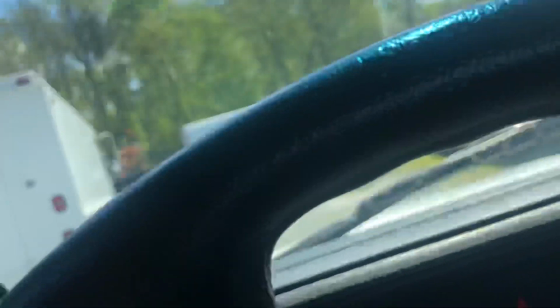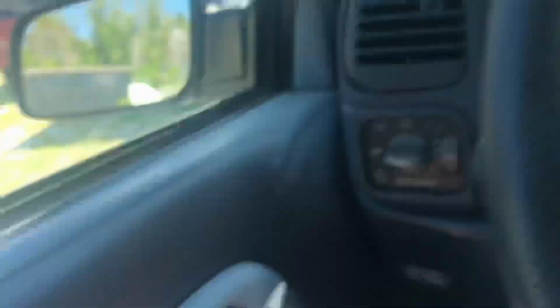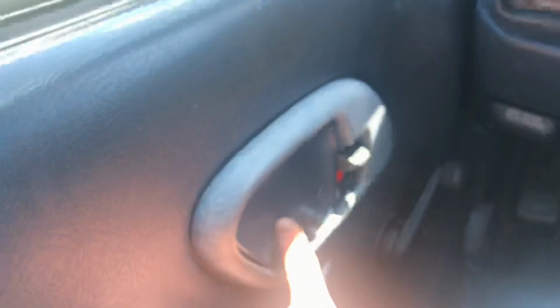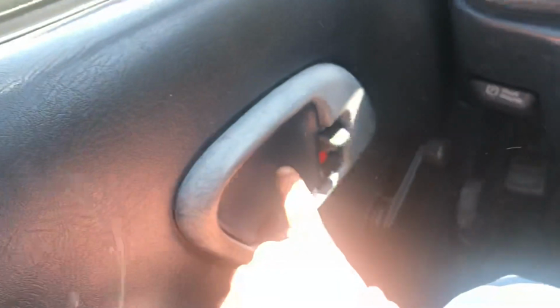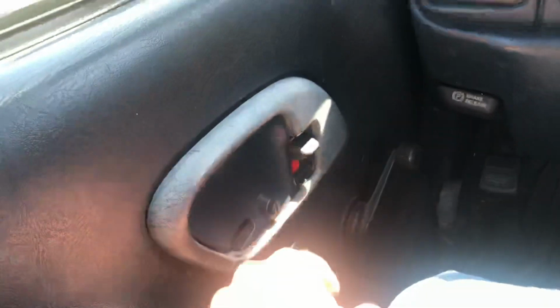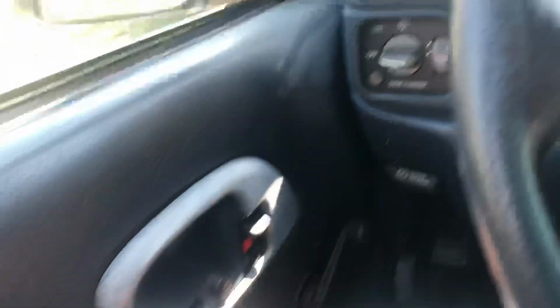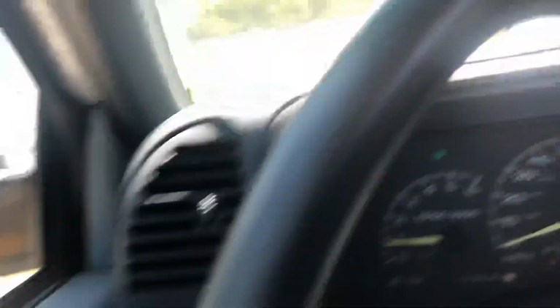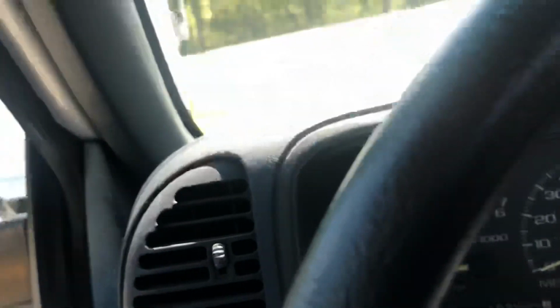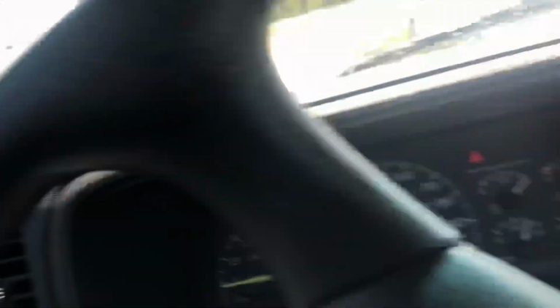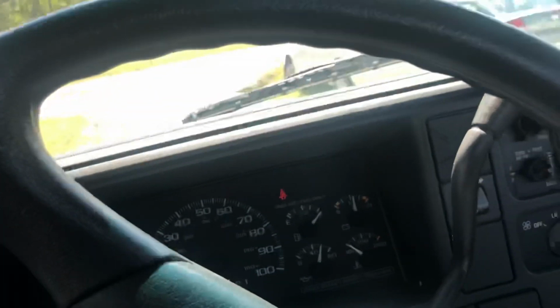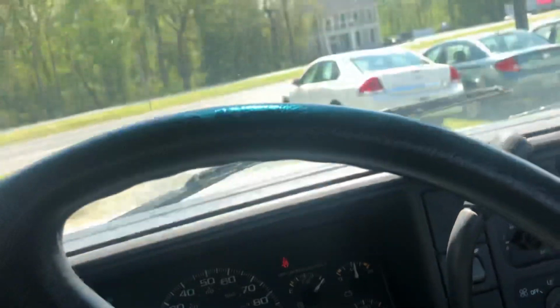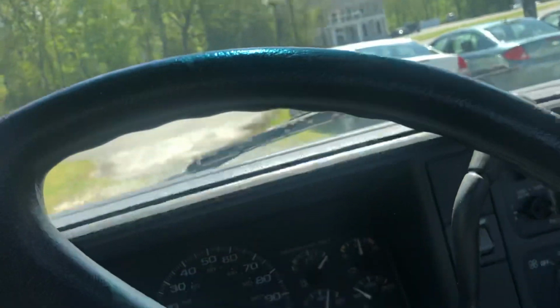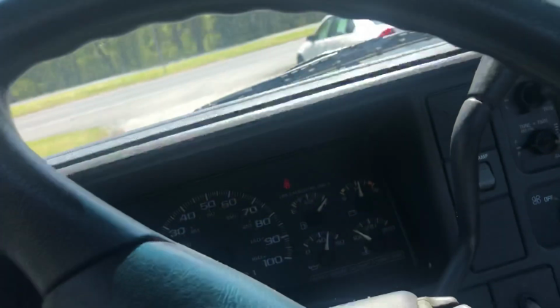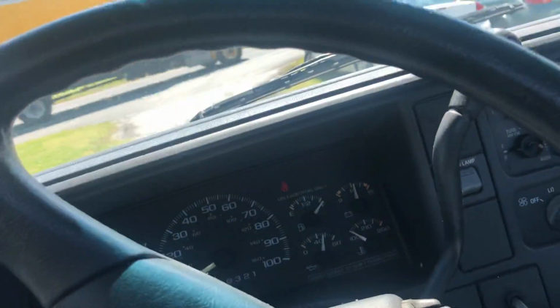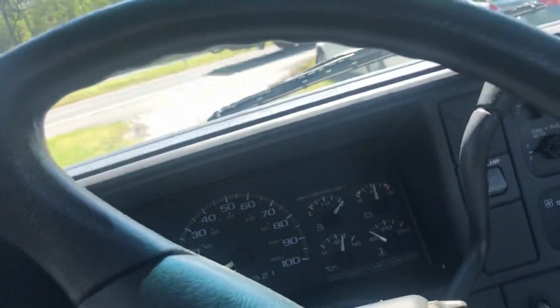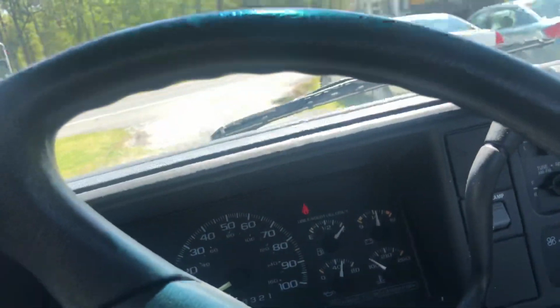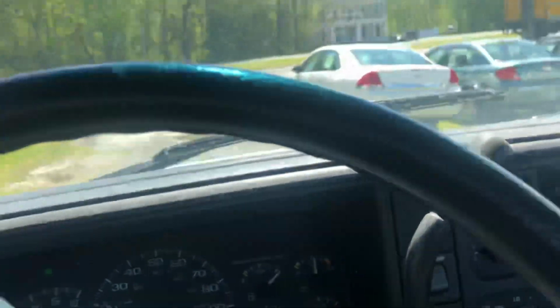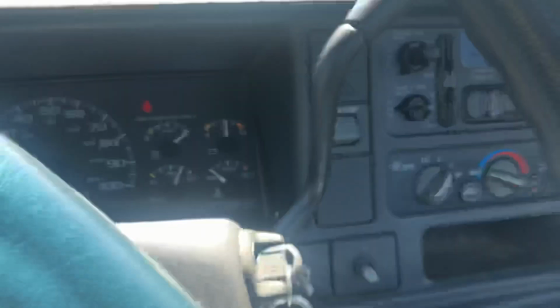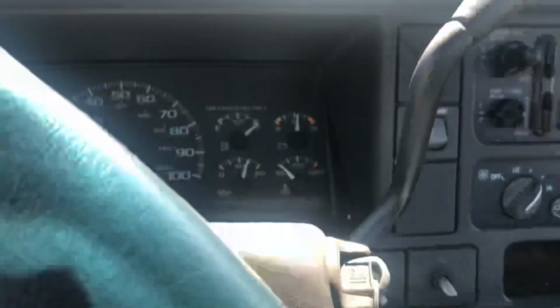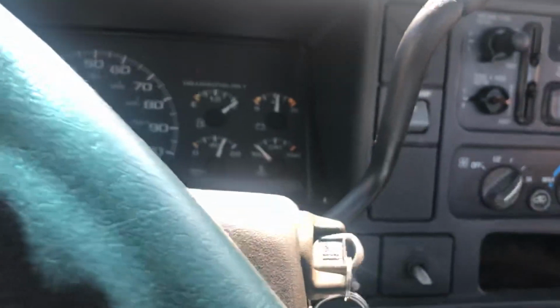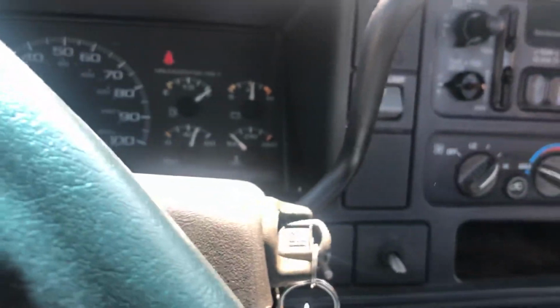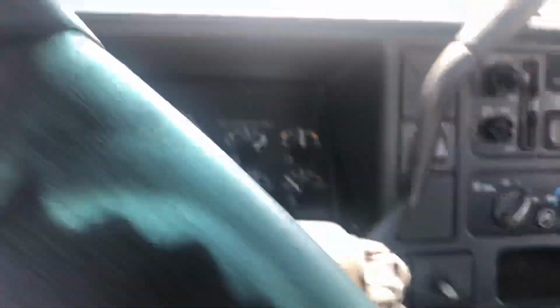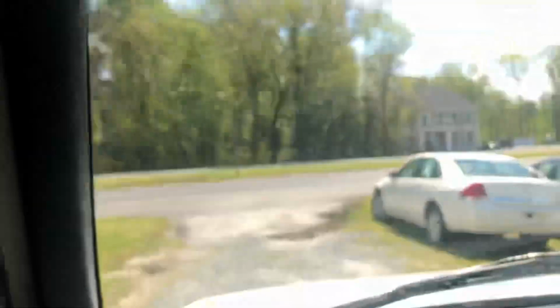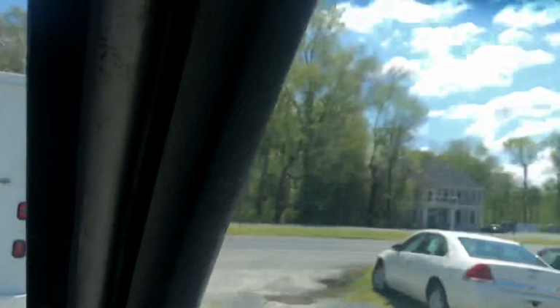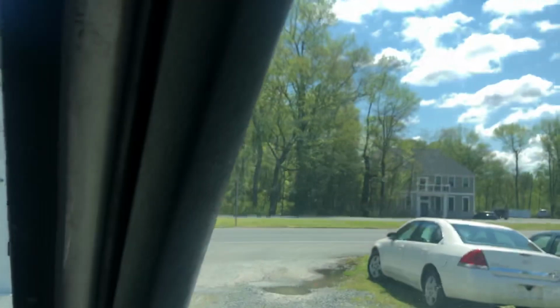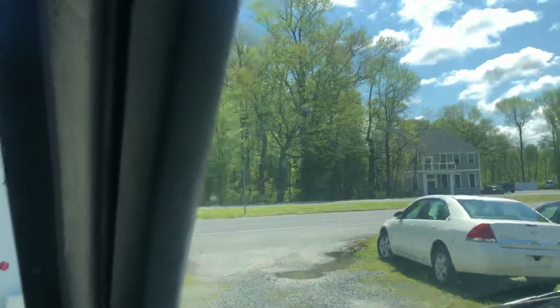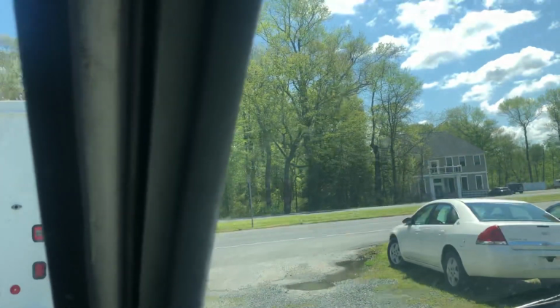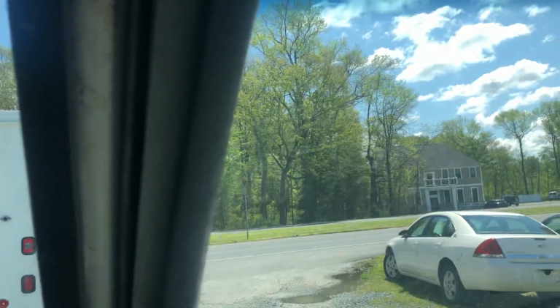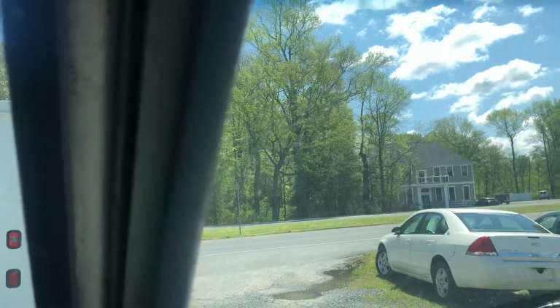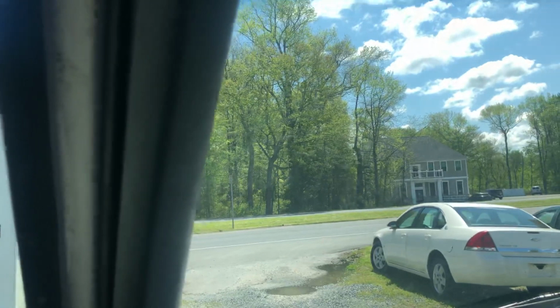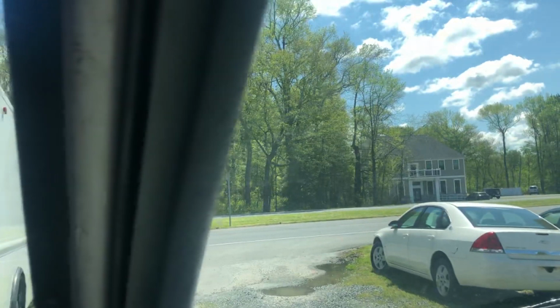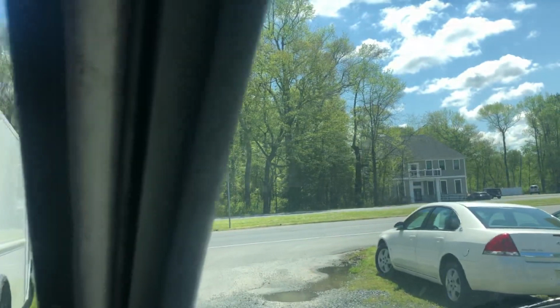This is currently missing an interior door handle on the driver's side; however, I will probably have that replaced before you buy it, unless you buy it tomorrow. The AC is cold, so that's nice. Let's take this for a spin.